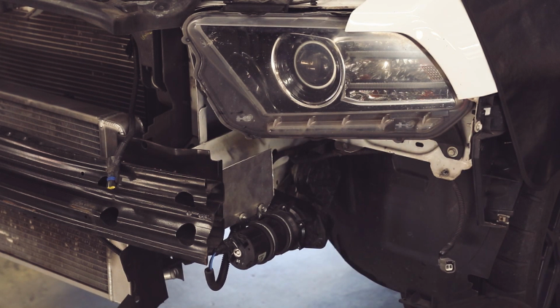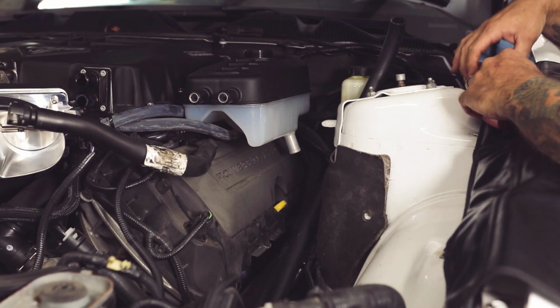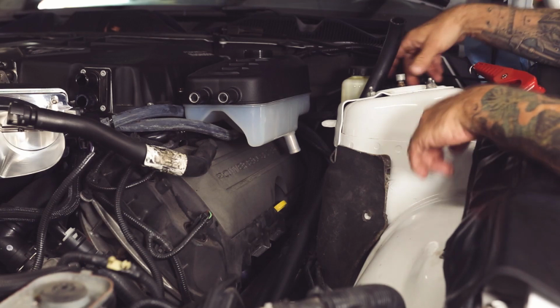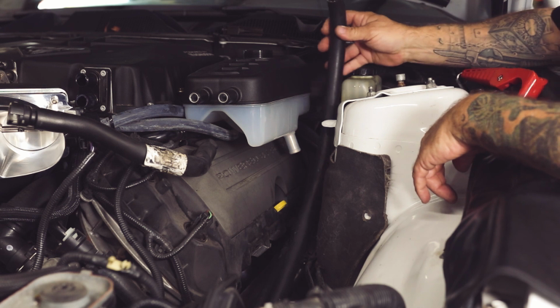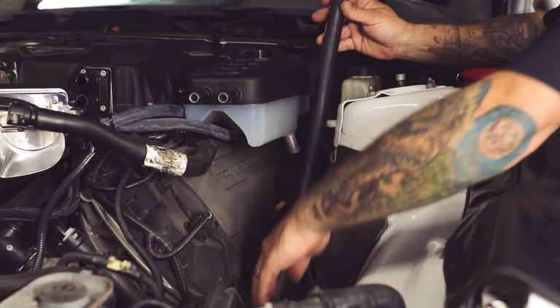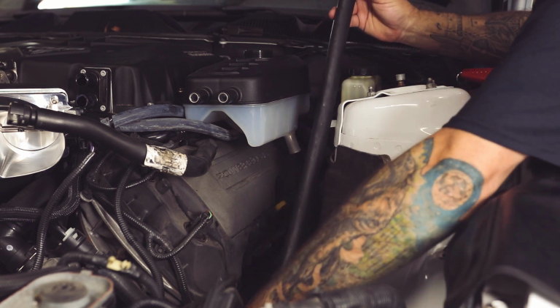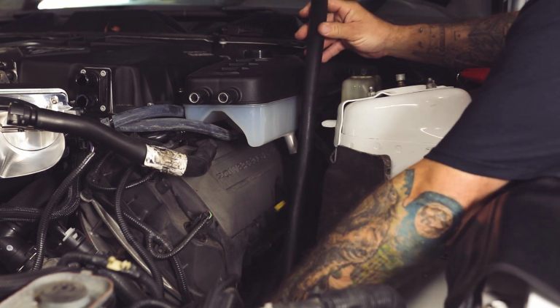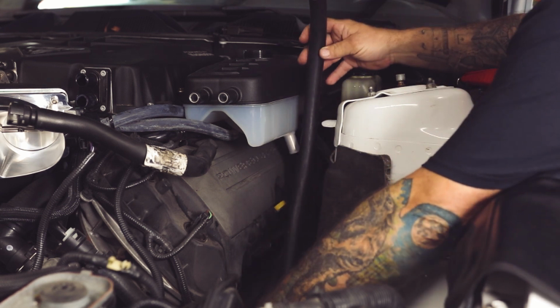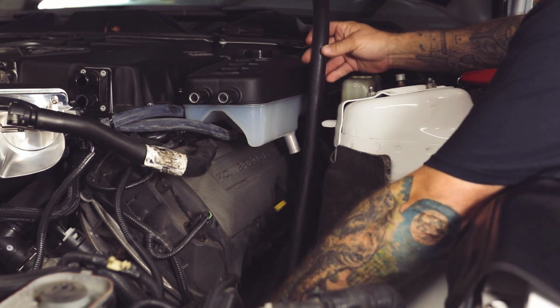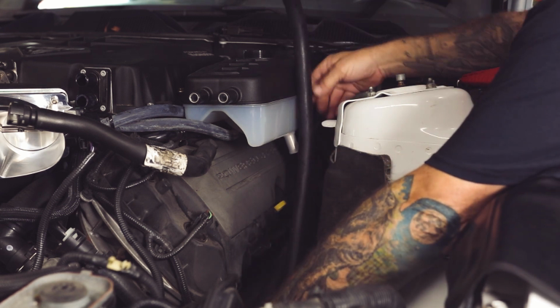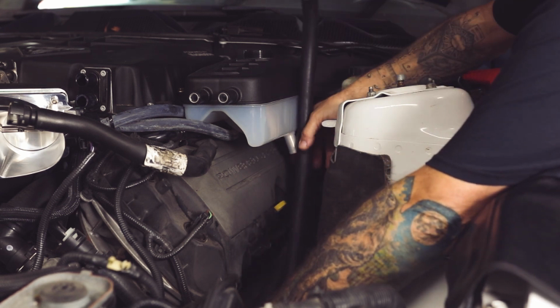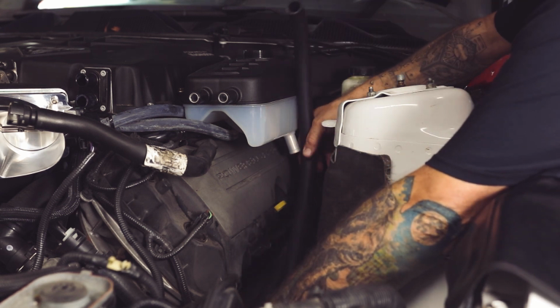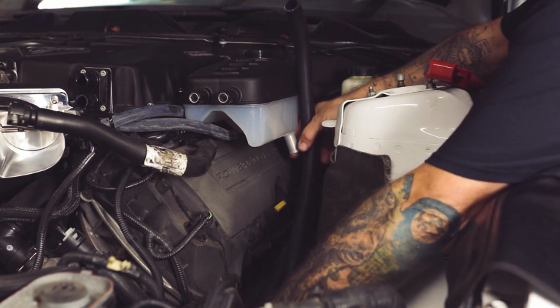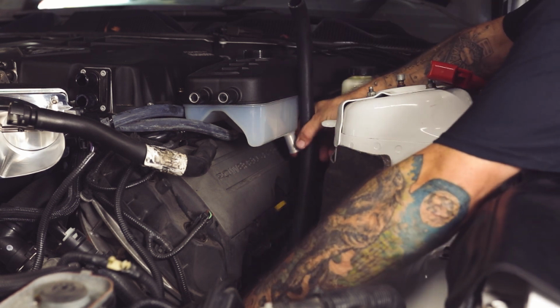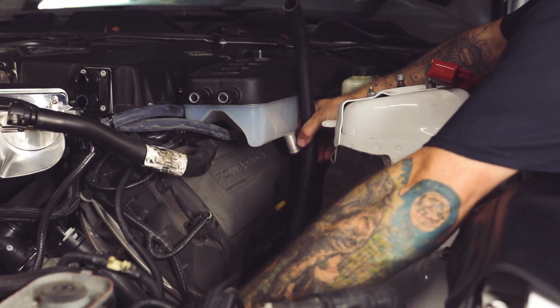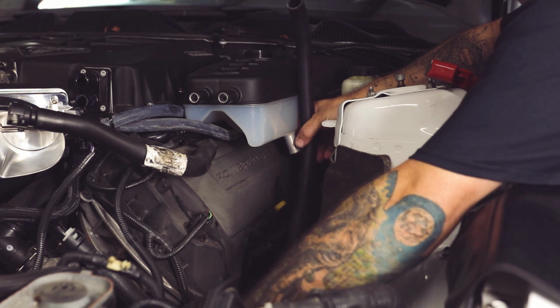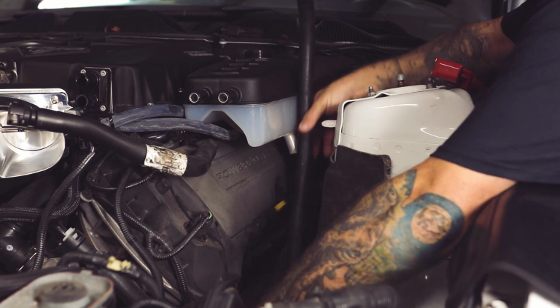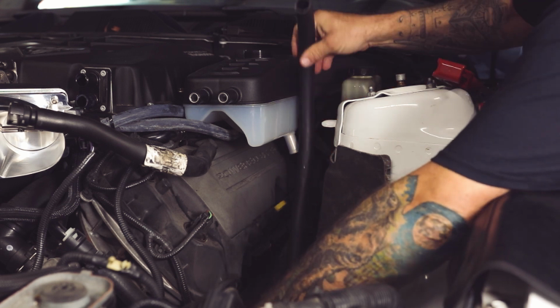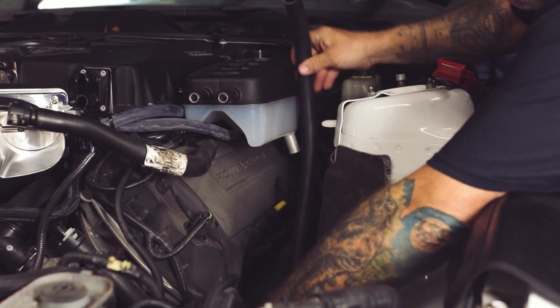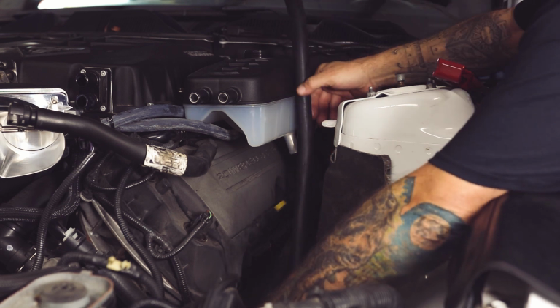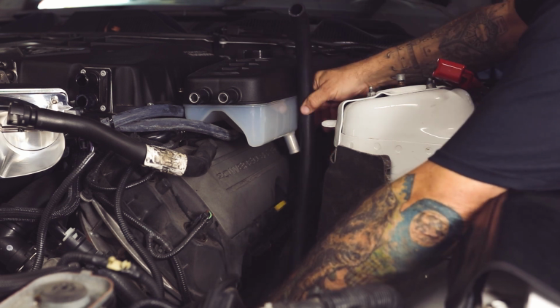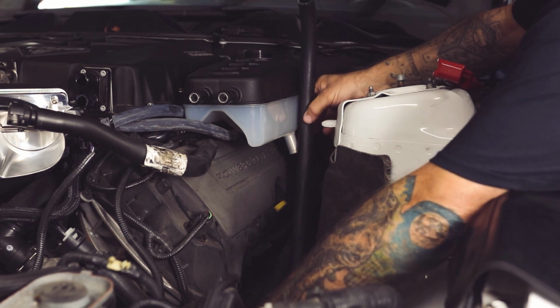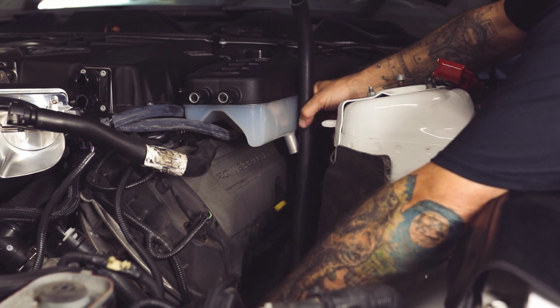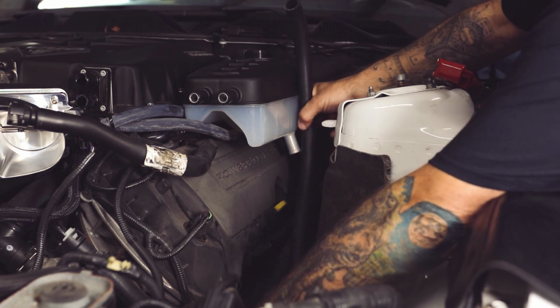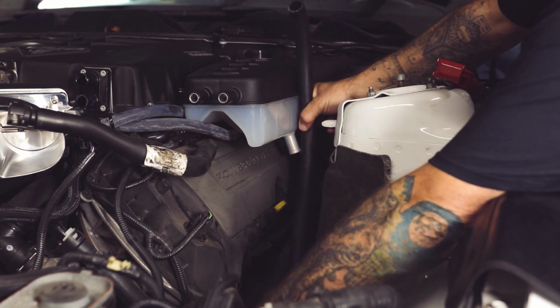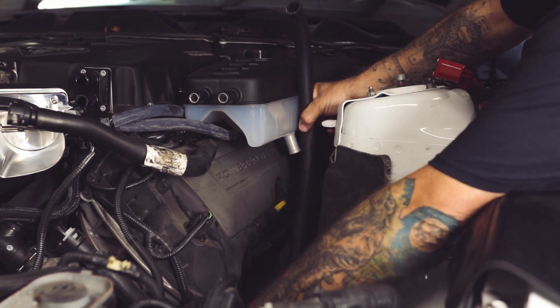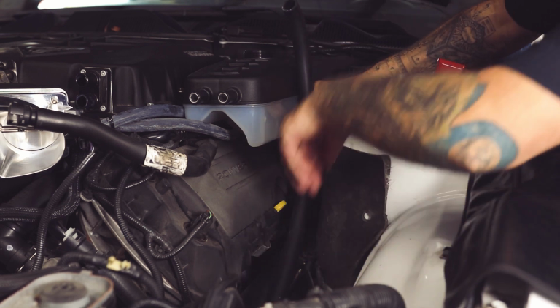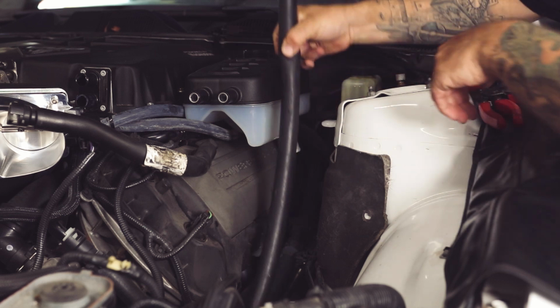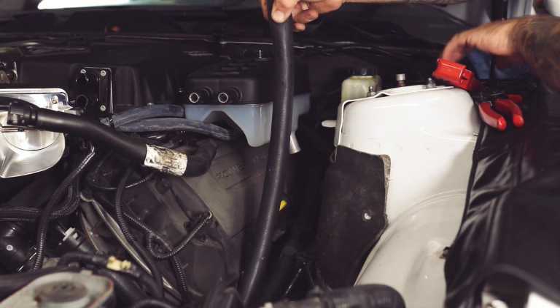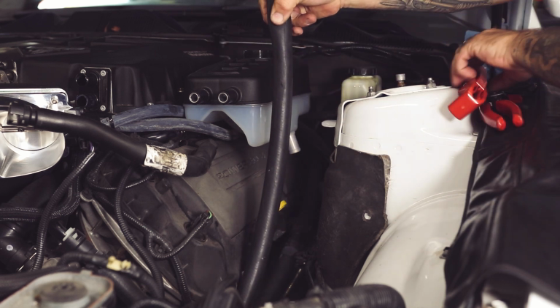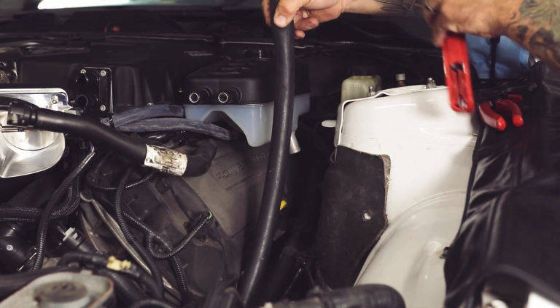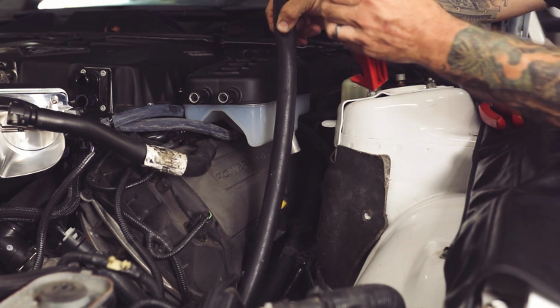Hose labeled A is coming from the inlet of the pump to the outlet of the degas bottle. You're just going to want to make sure your routing is nice. Find where you need it cut — we're going to take about that much off of it.